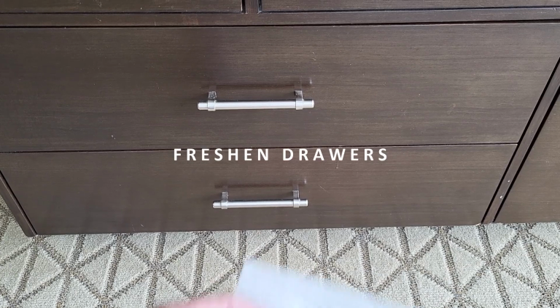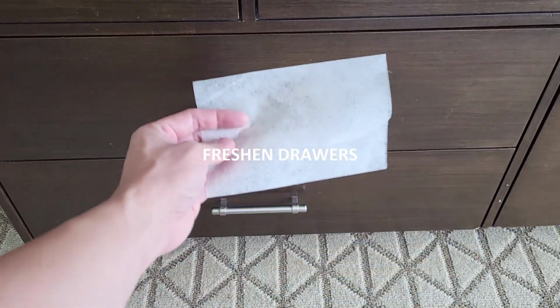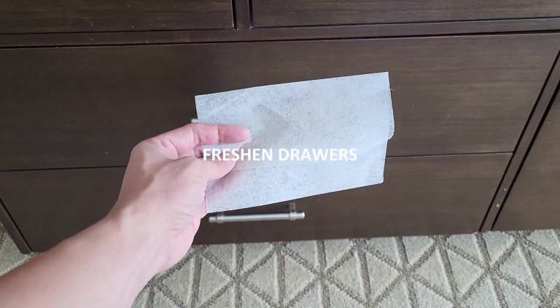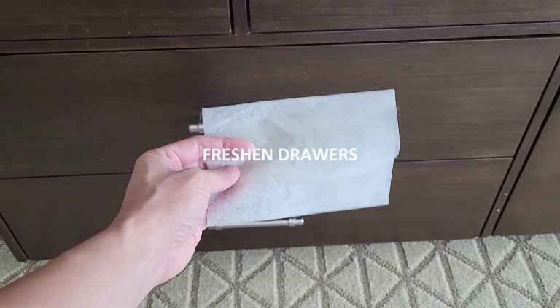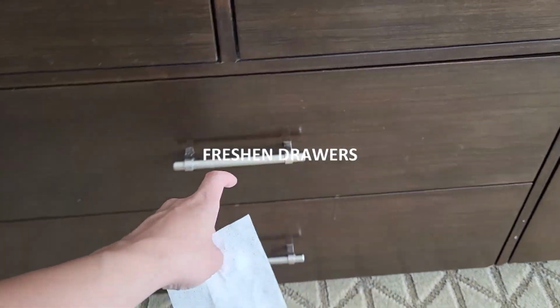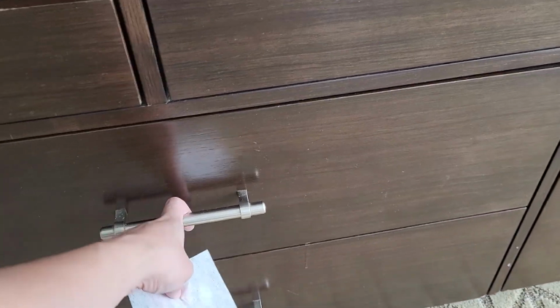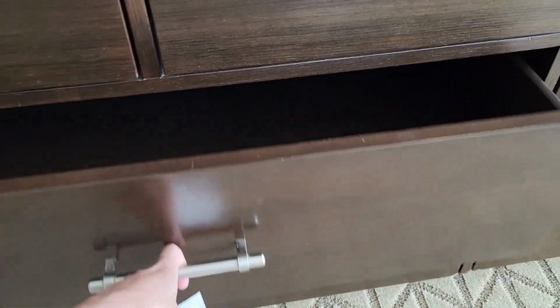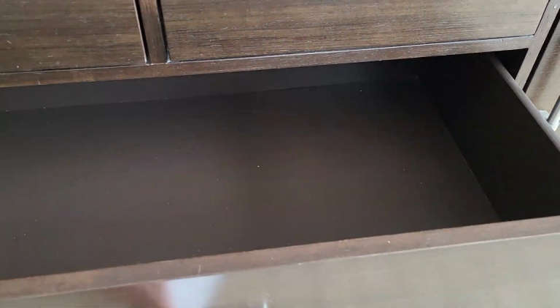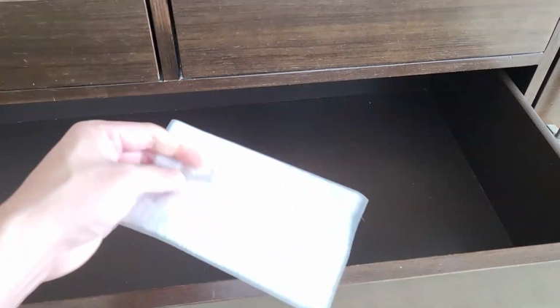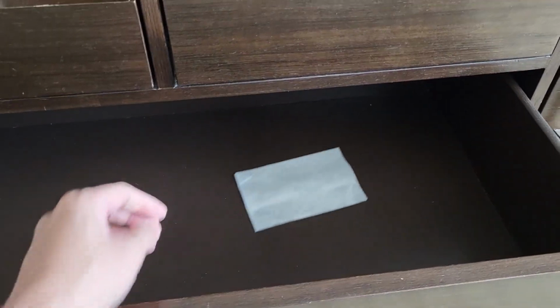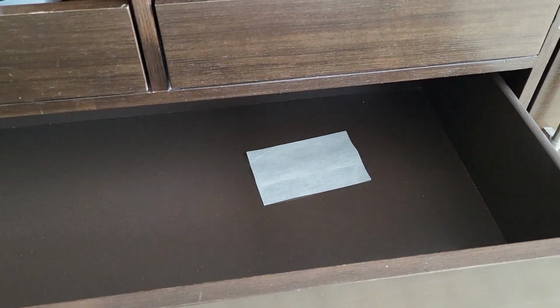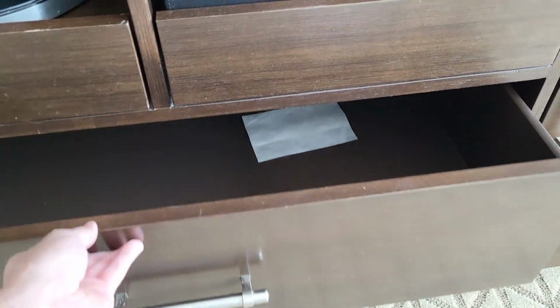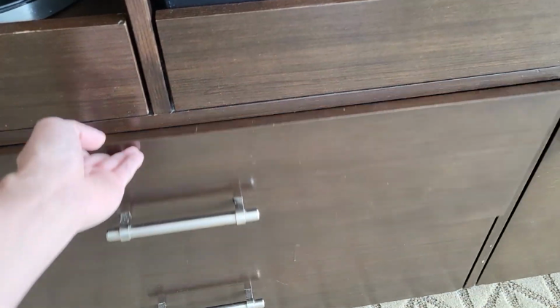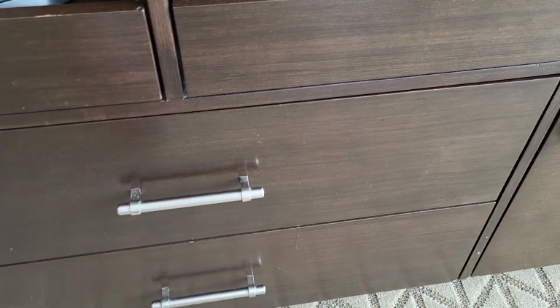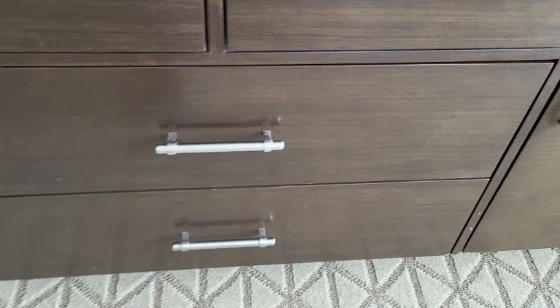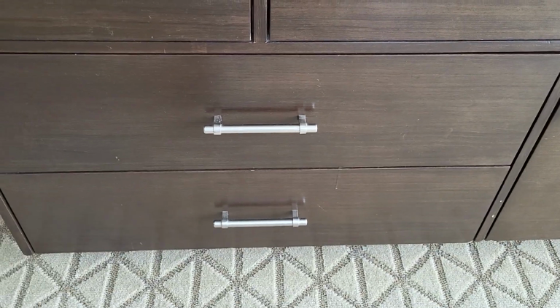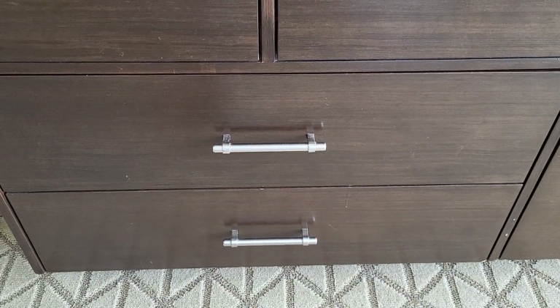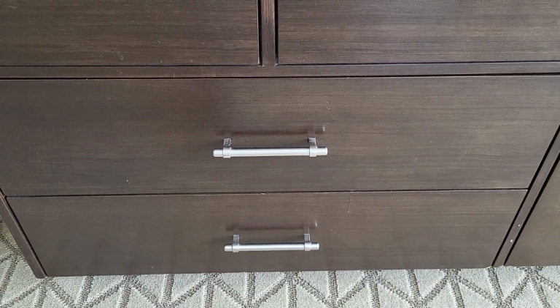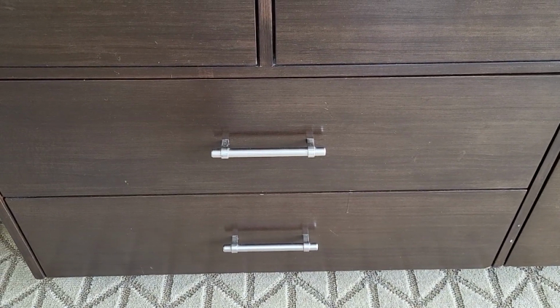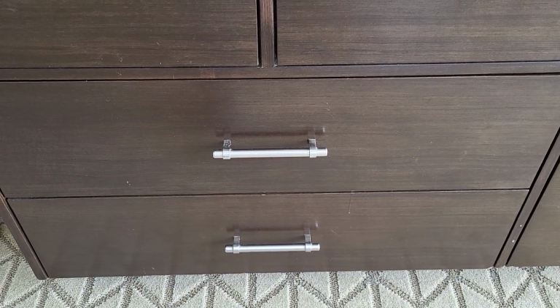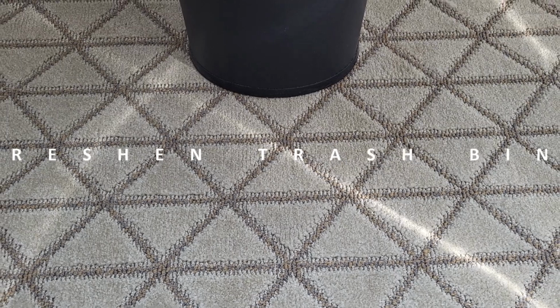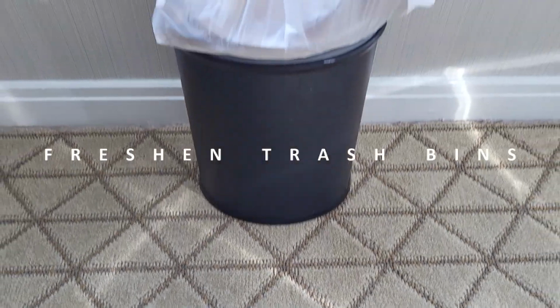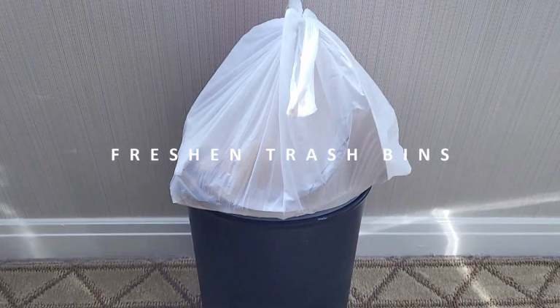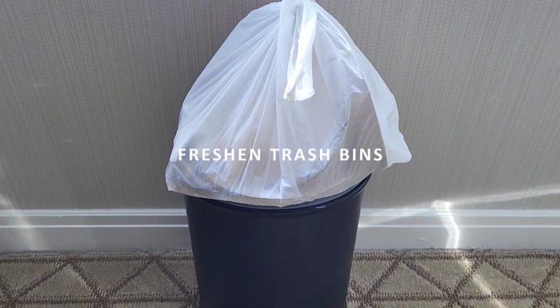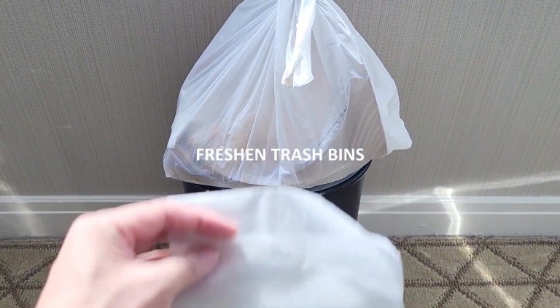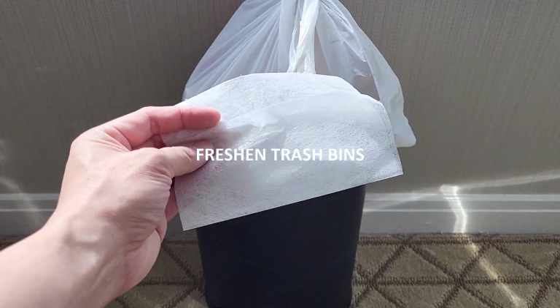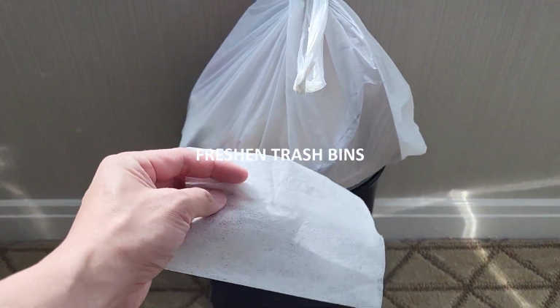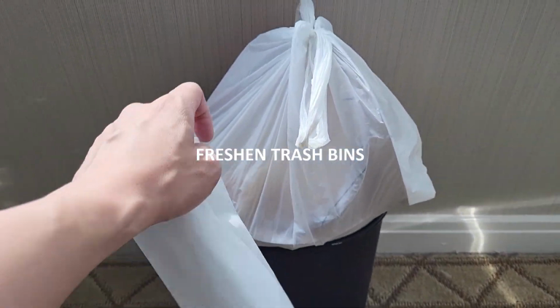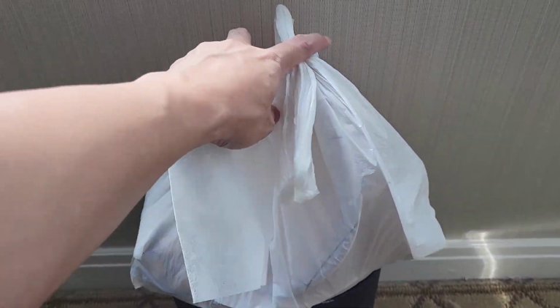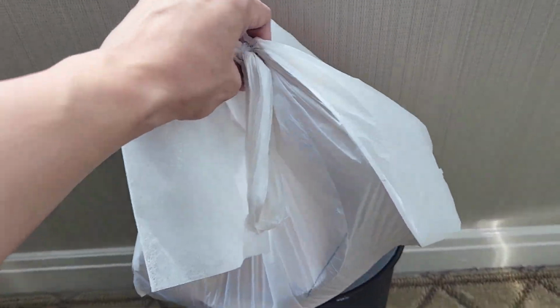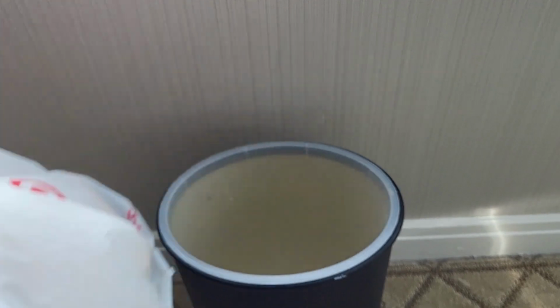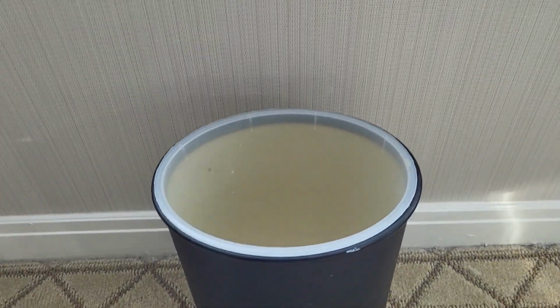Freshen drawers — tuck a used dryer sheet into your dresser drawers and linen cabinets to freshen up your storage spaces with a light, fresh scent.